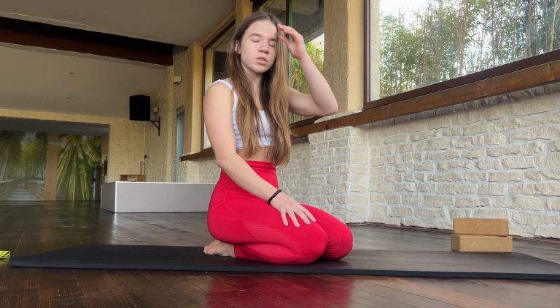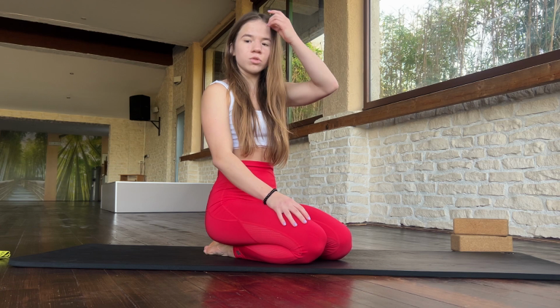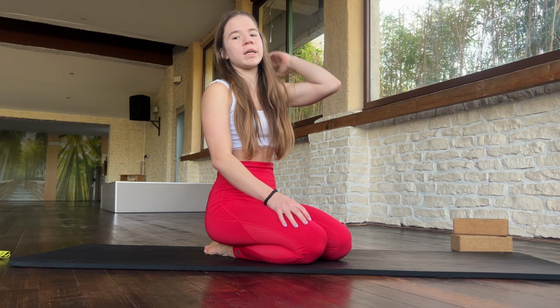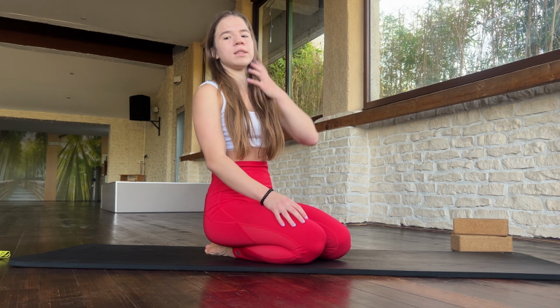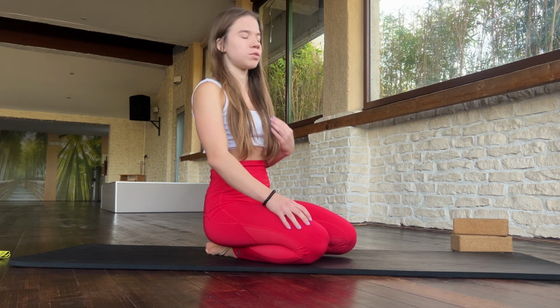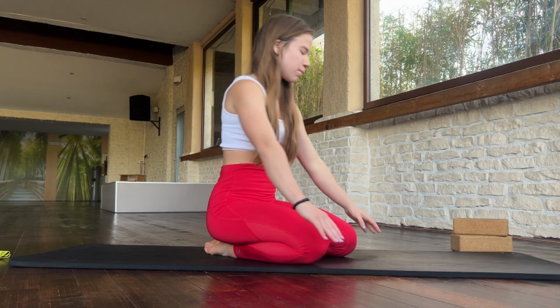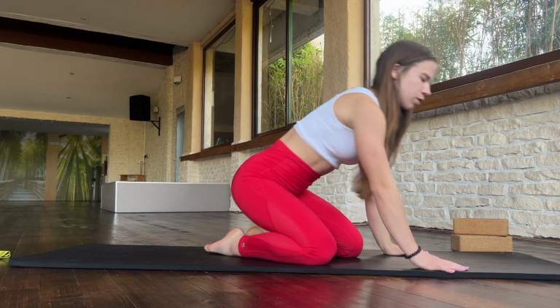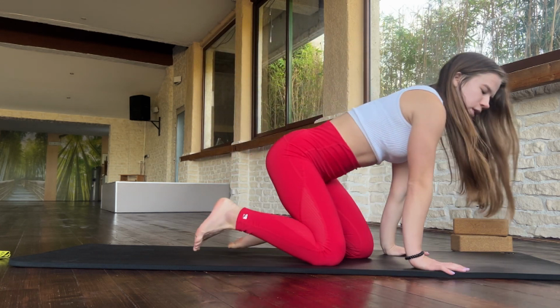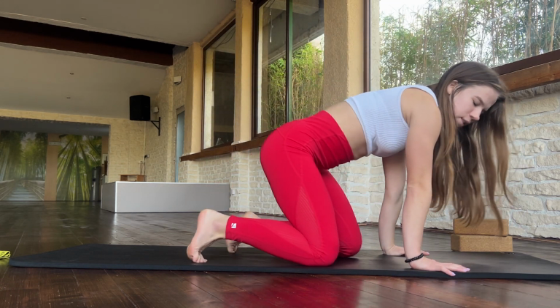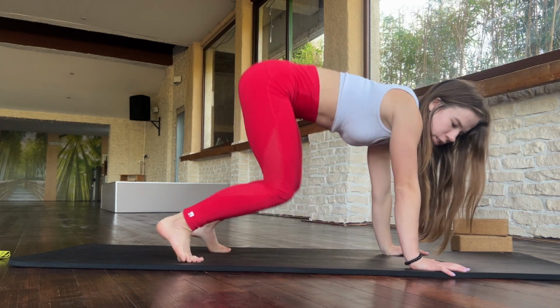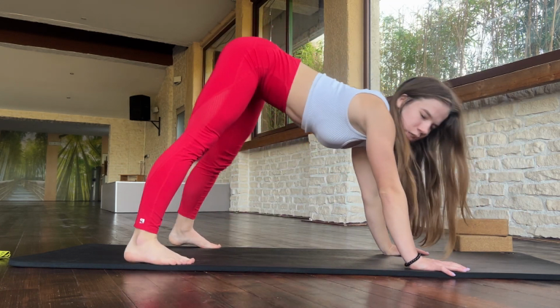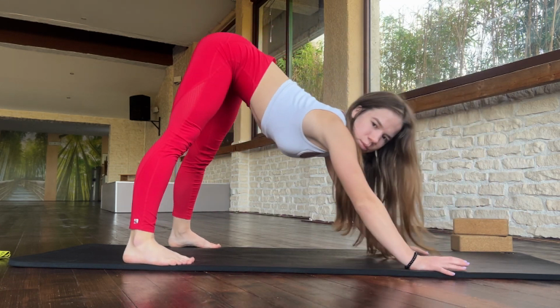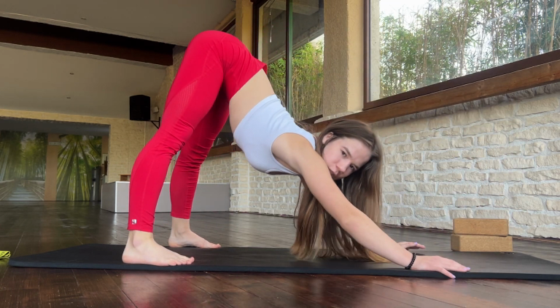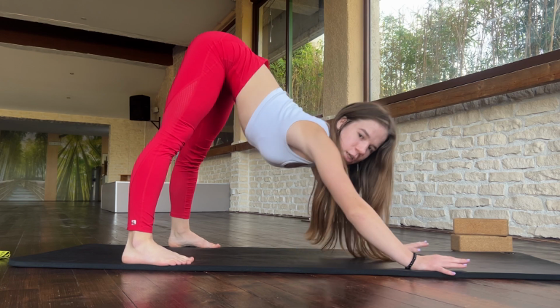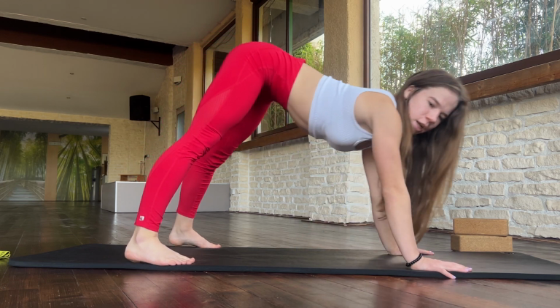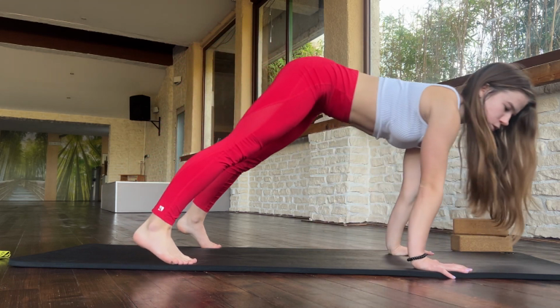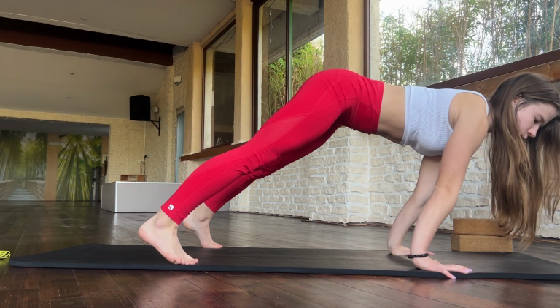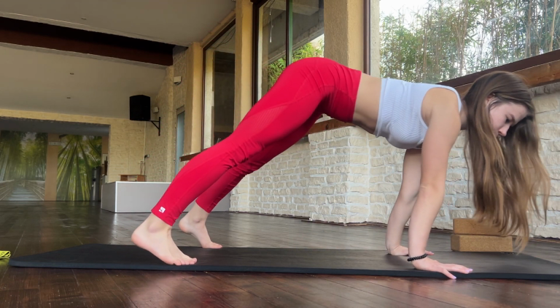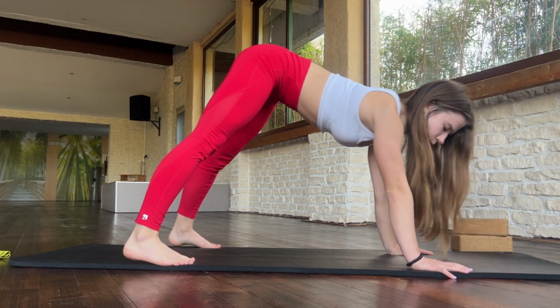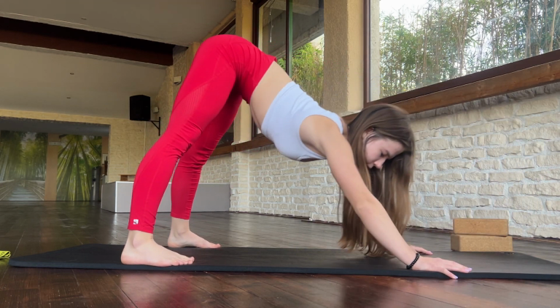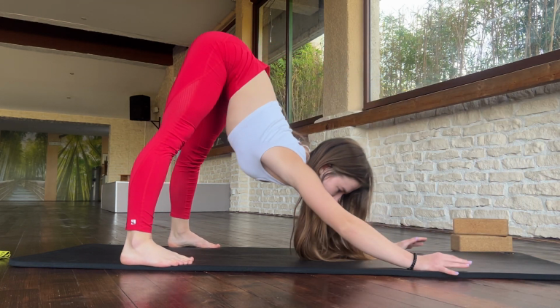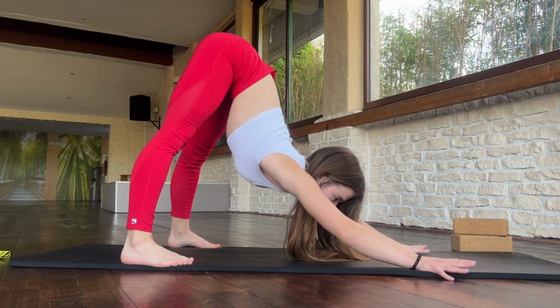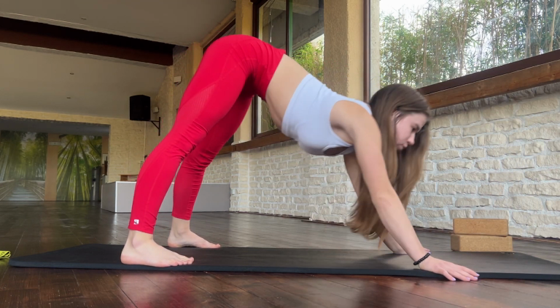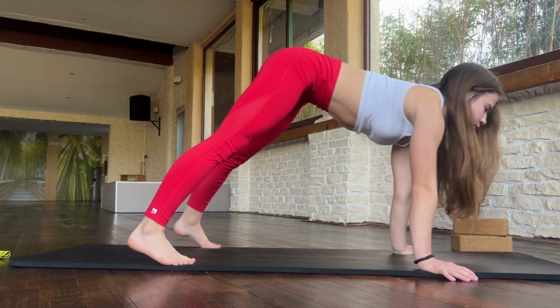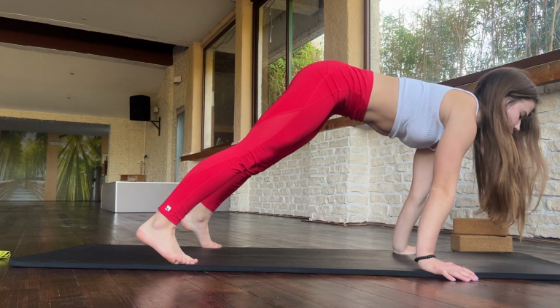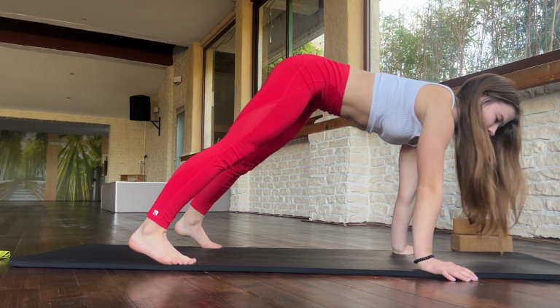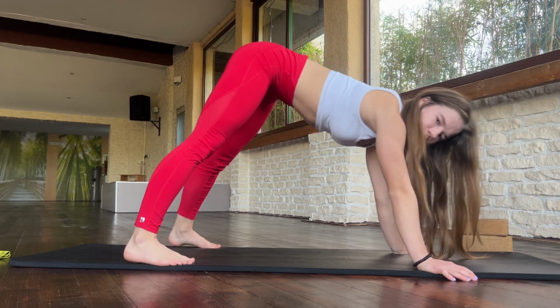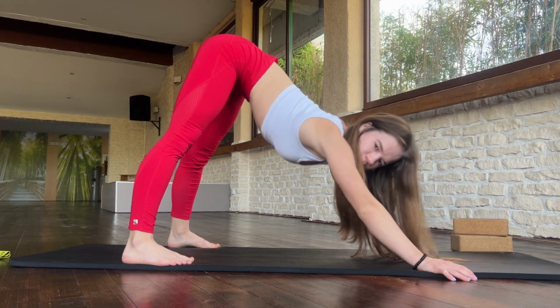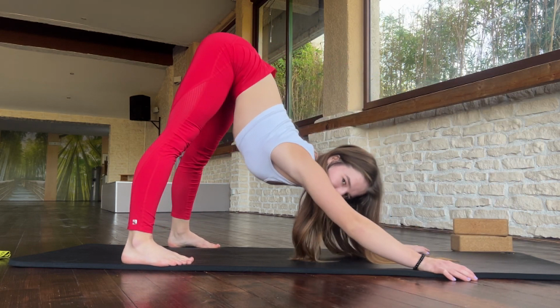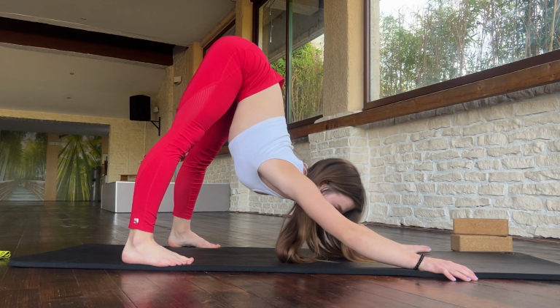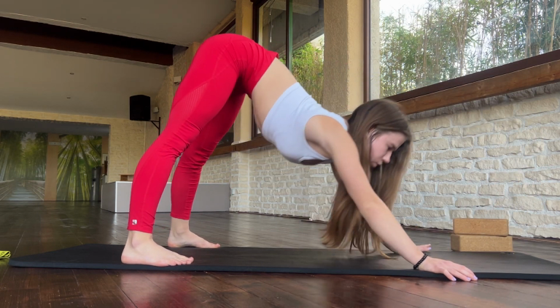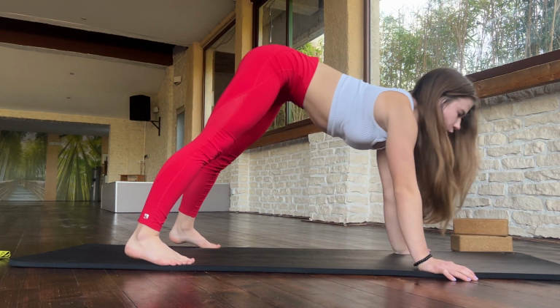You just need to repeat exercises after me. First exercise: you need to go in this position and walk here. Try to go forward and back. Good job.